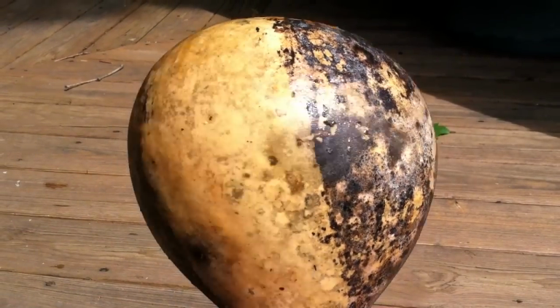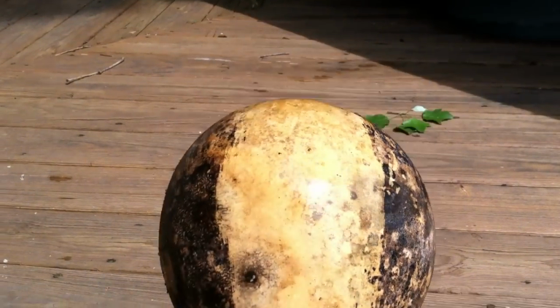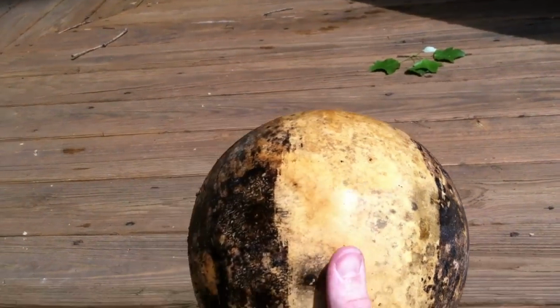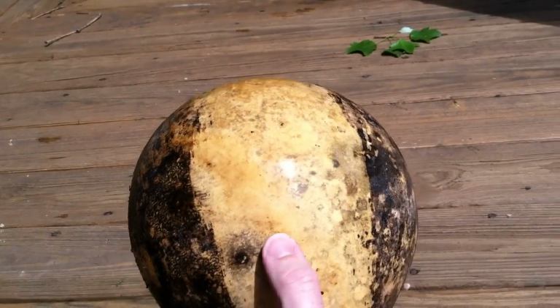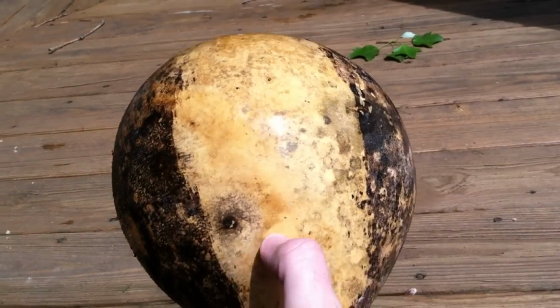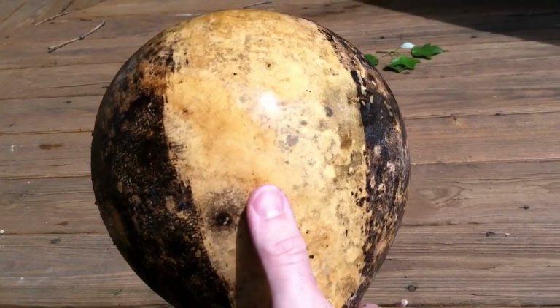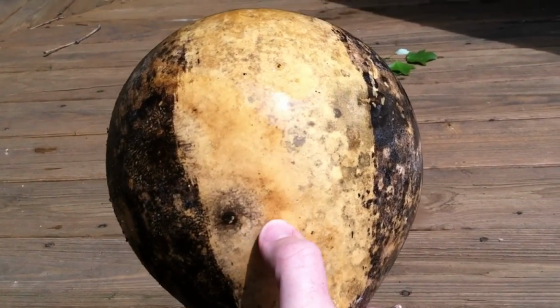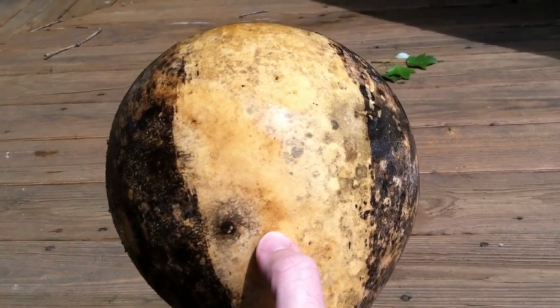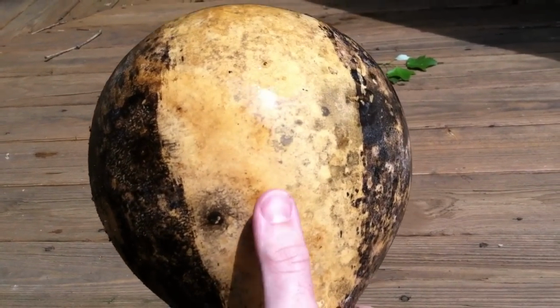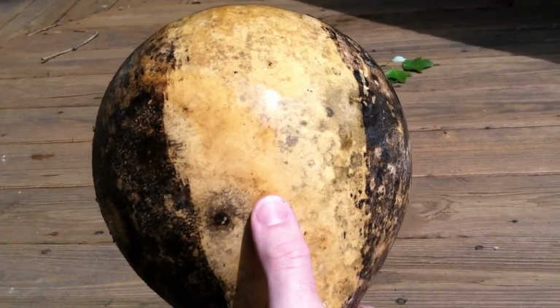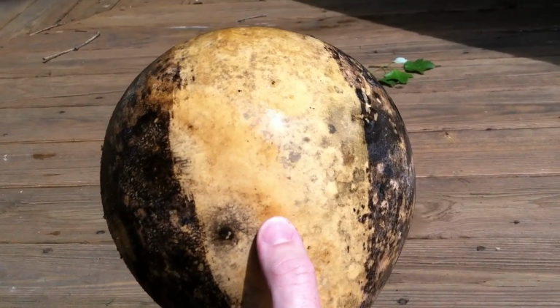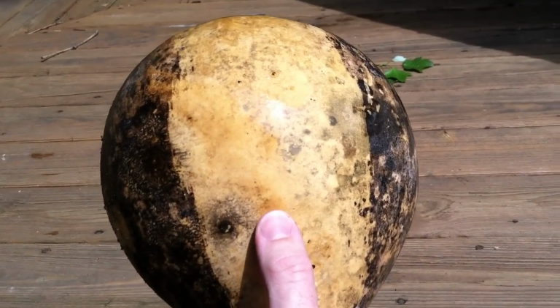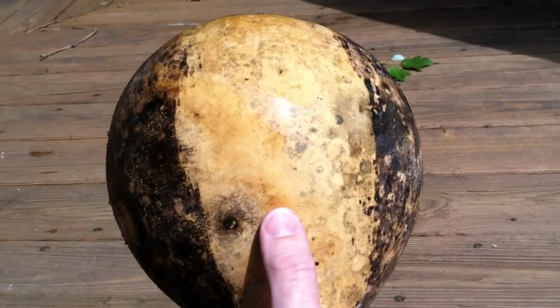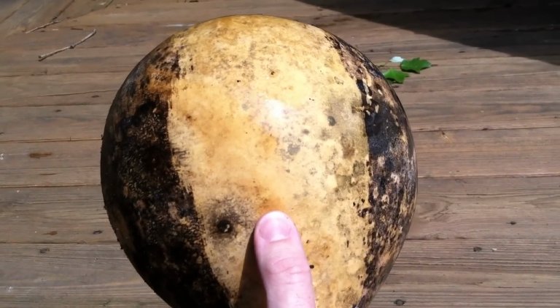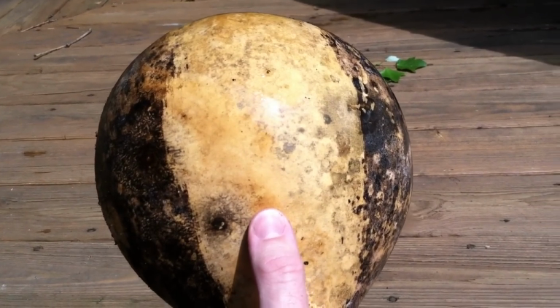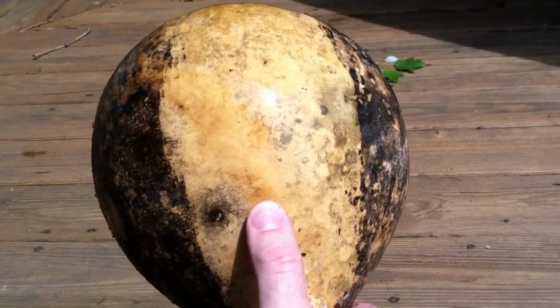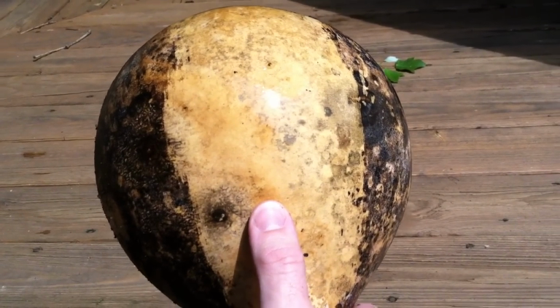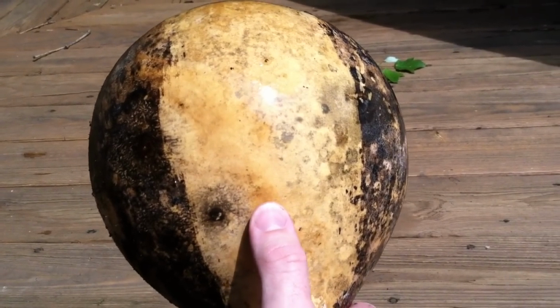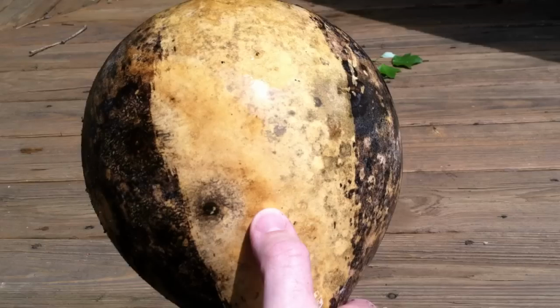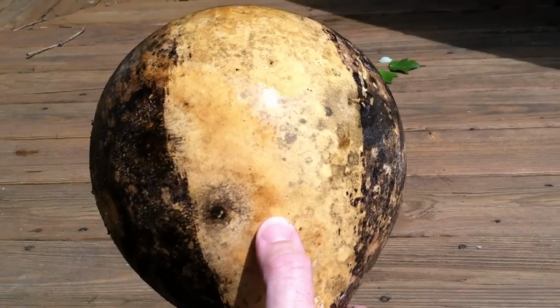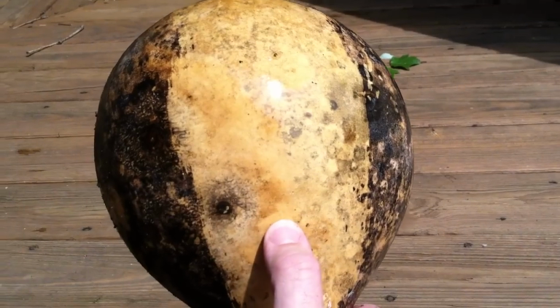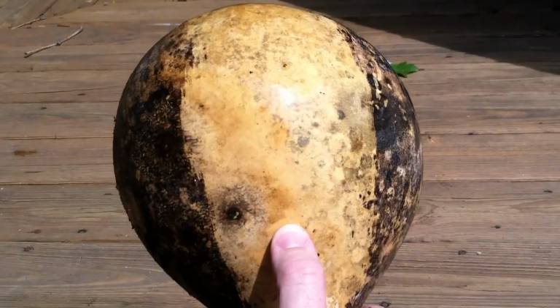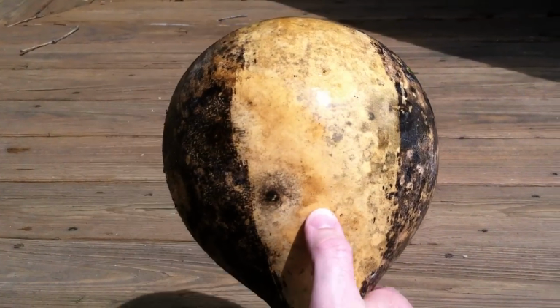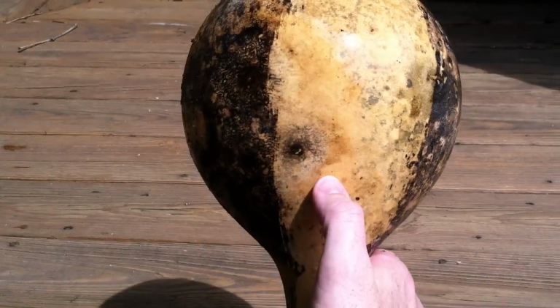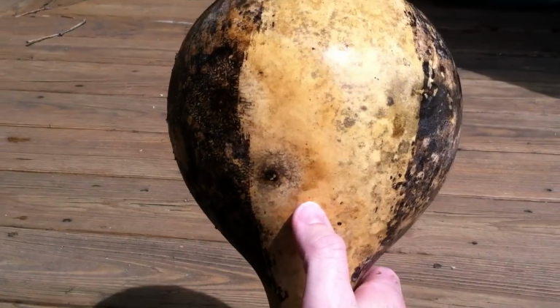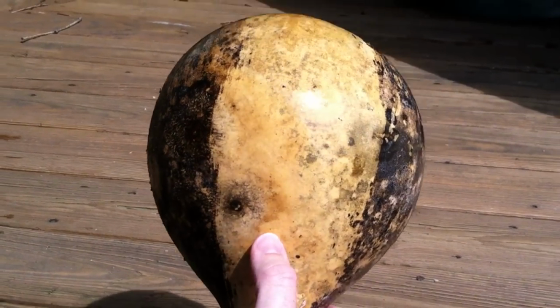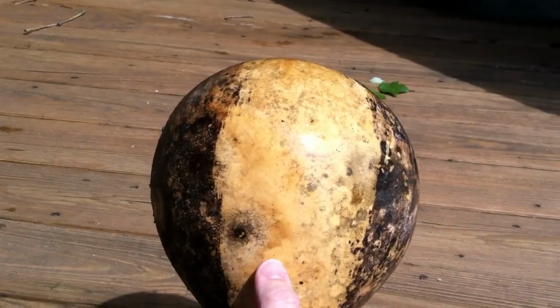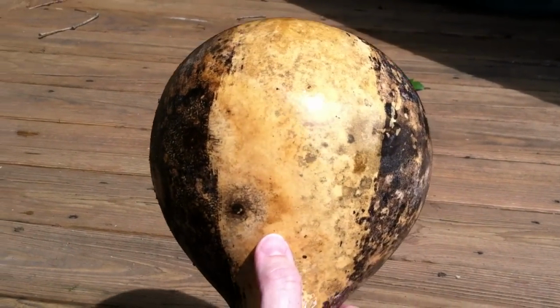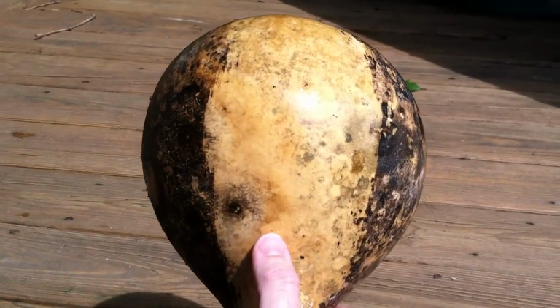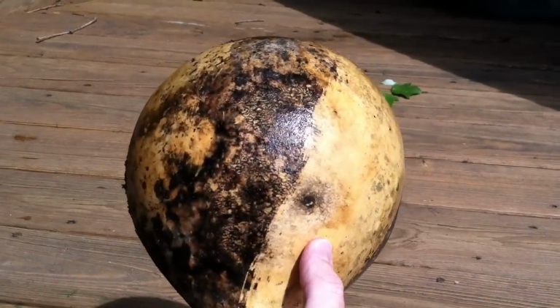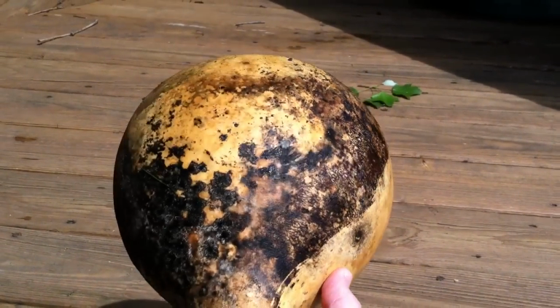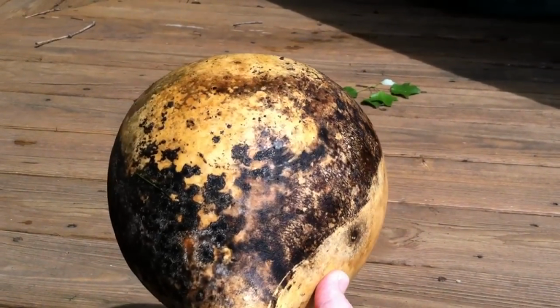Just a quick video showing how easy it is to clean the crud off of the birdhouse gourd, which then prepares it for painting, staining, or something else to help prolong its longevity and how long it's going to last outside.